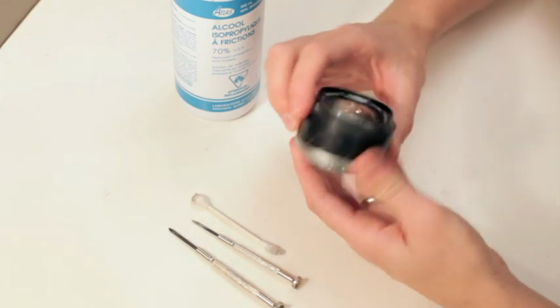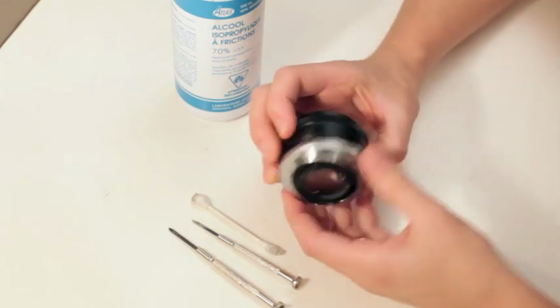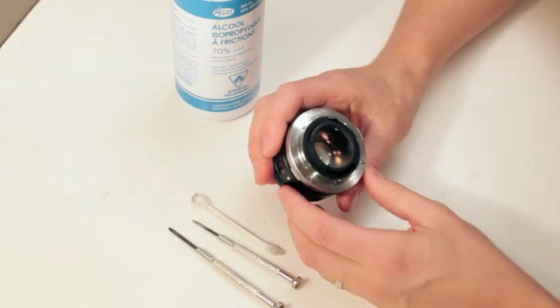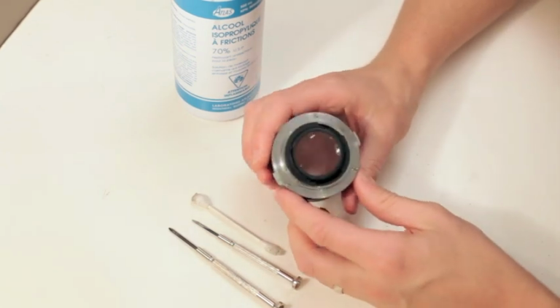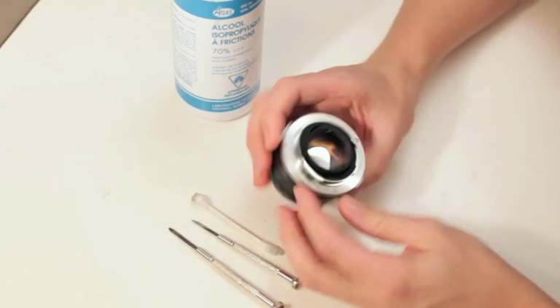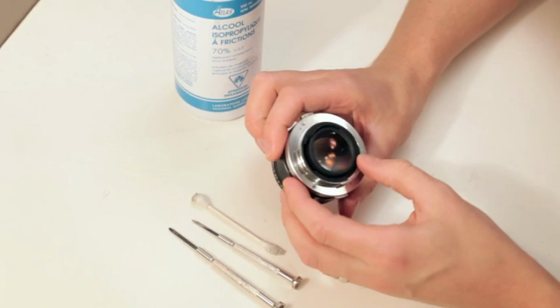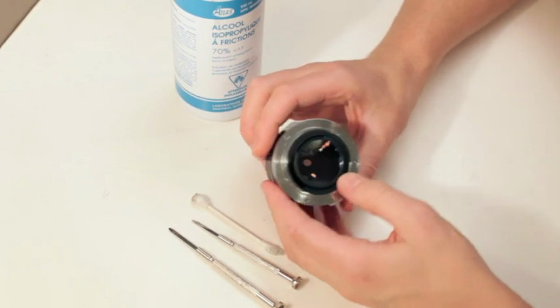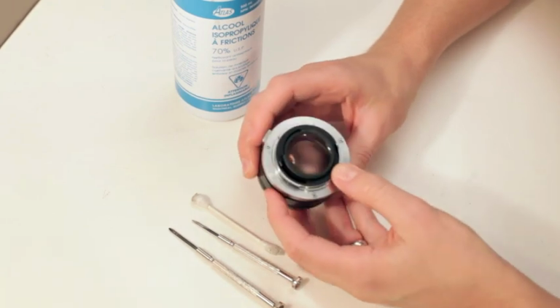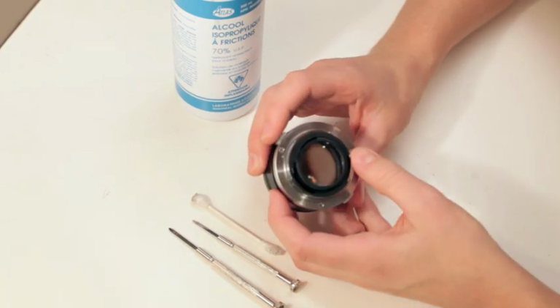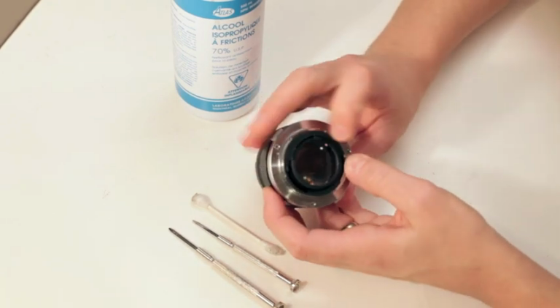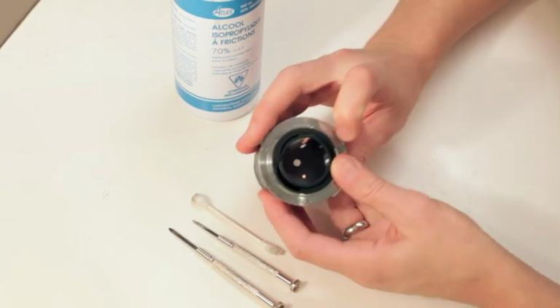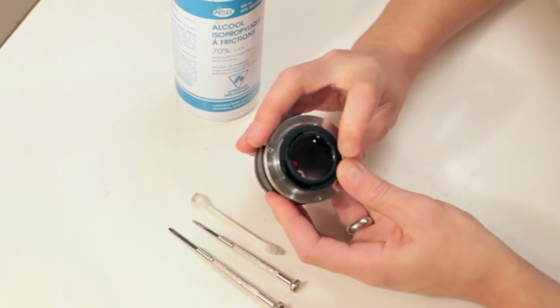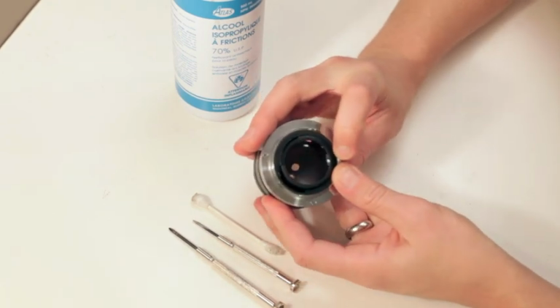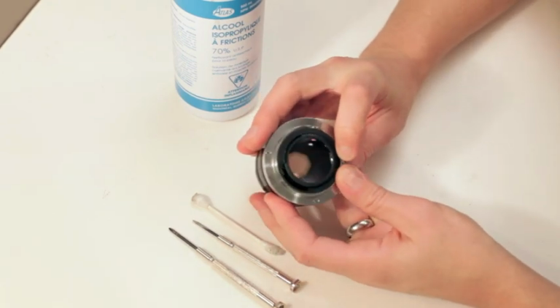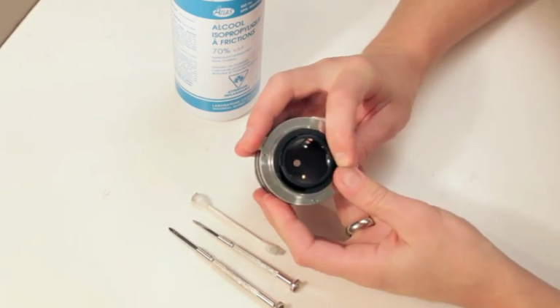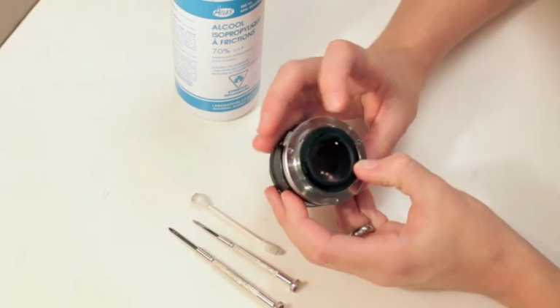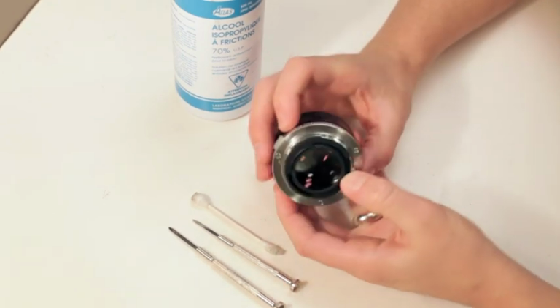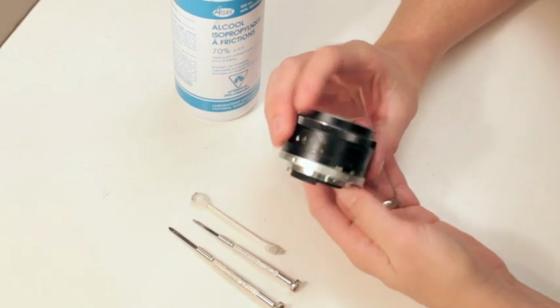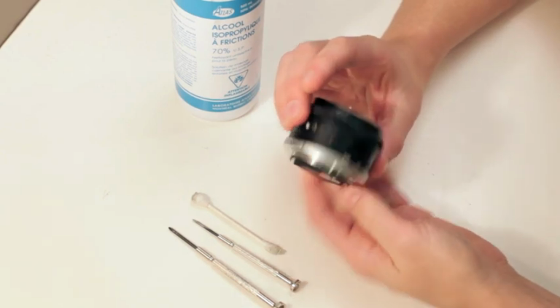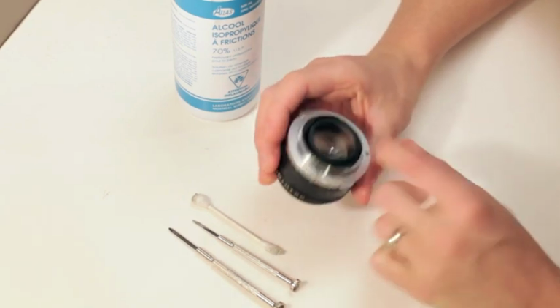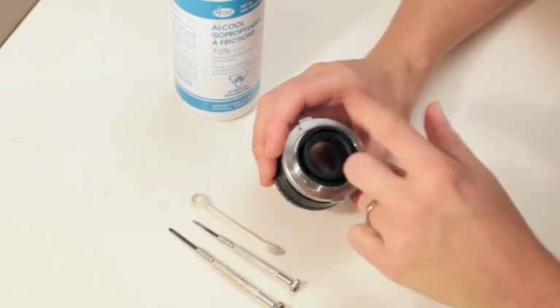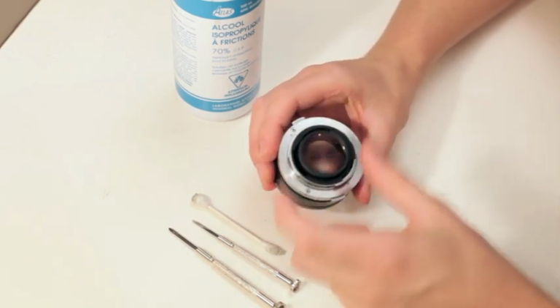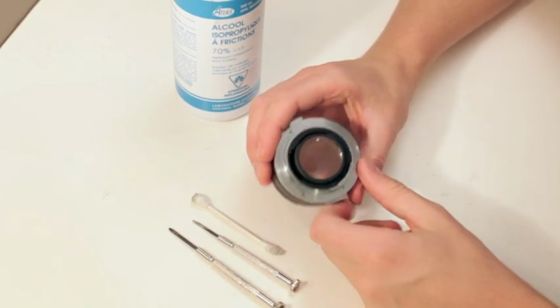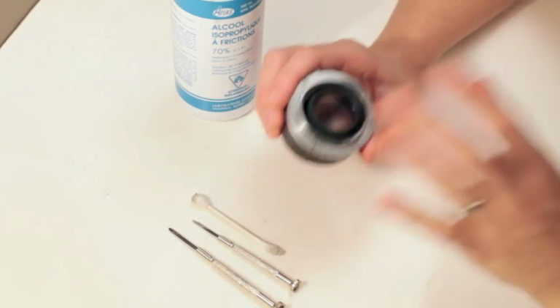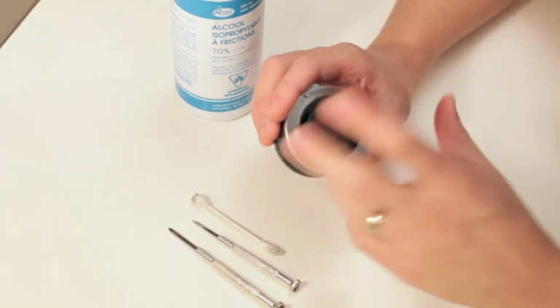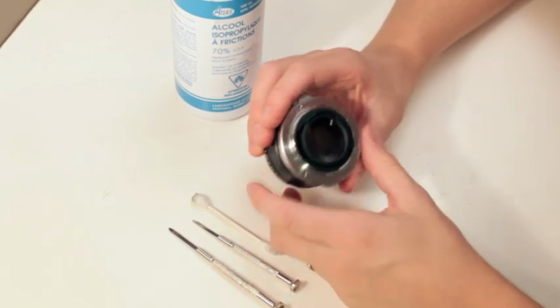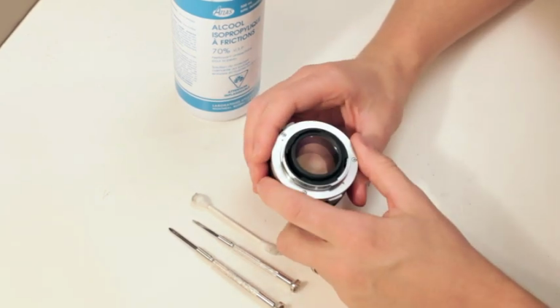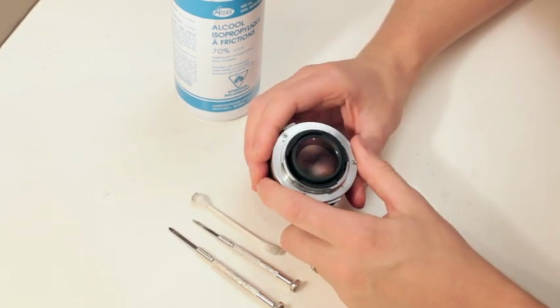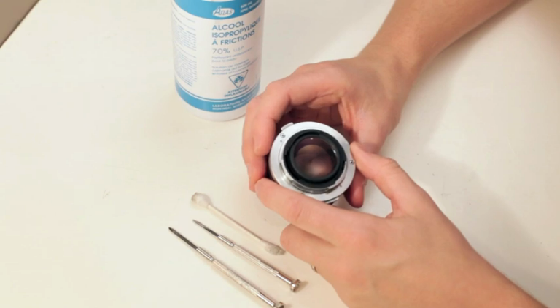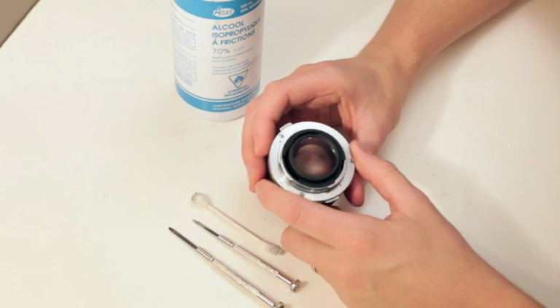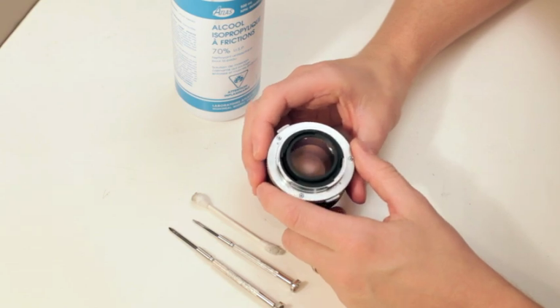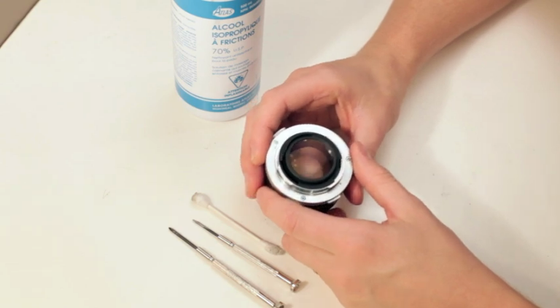I saw people doing goofy videos where they're taking pieces of paper and jamming it in here, and their aperture is fine — it's just the mechanism in the back. This is going to be a two-minute video on how to fix that. It's so easy.